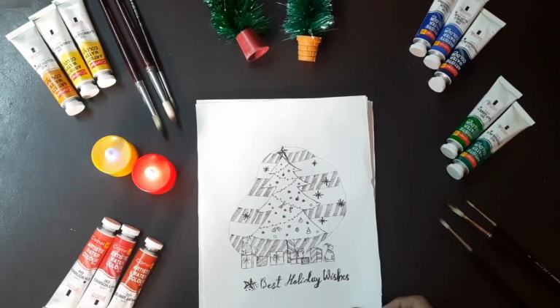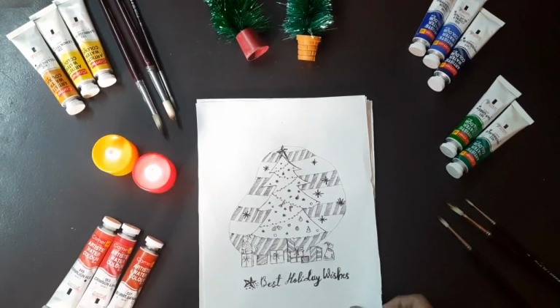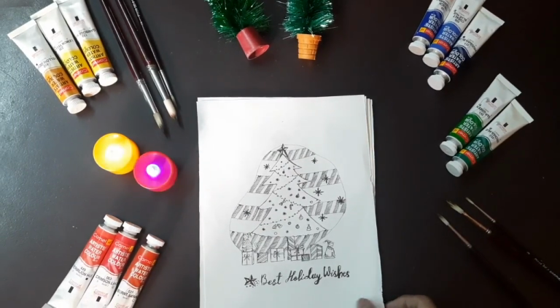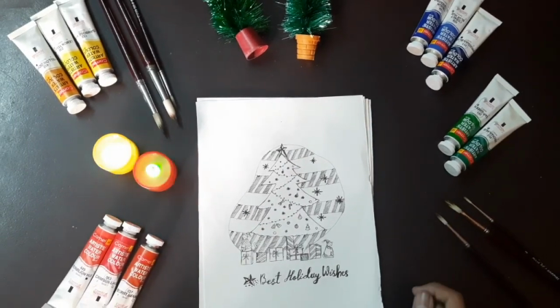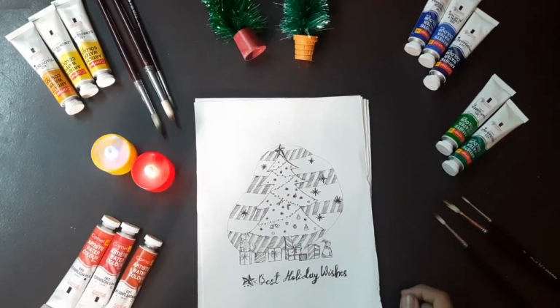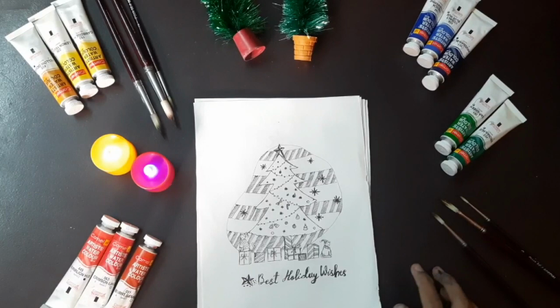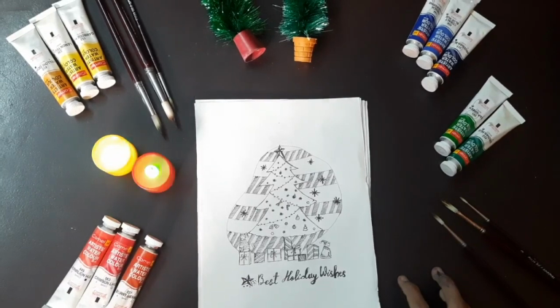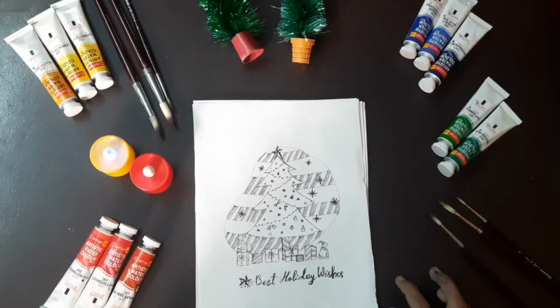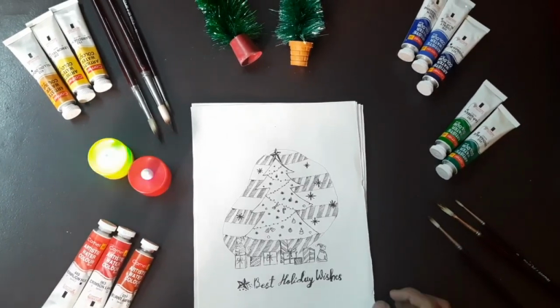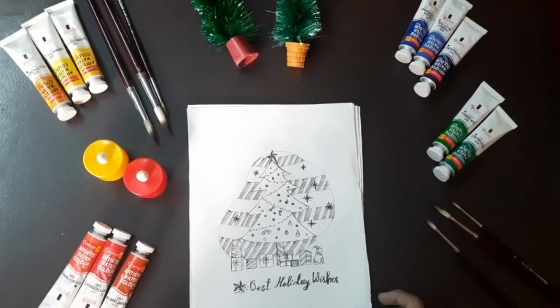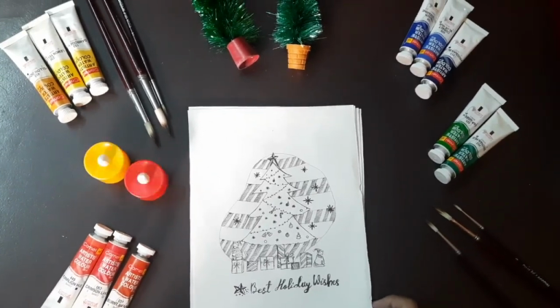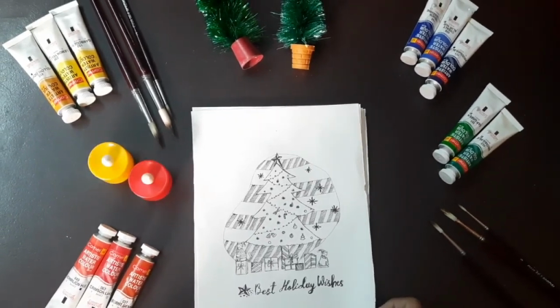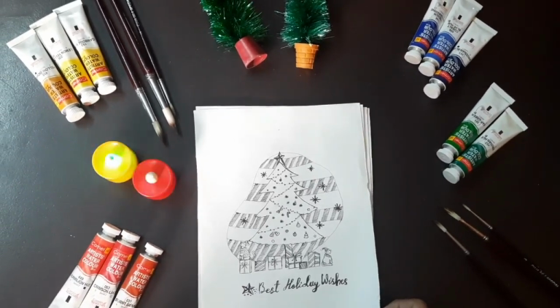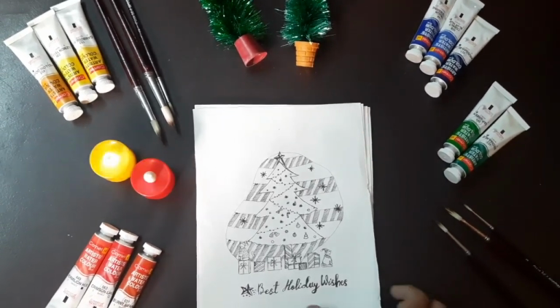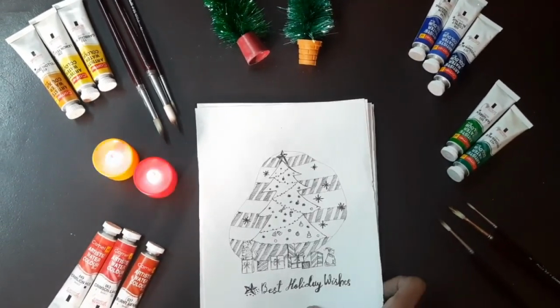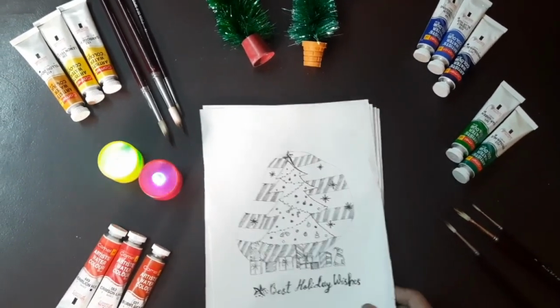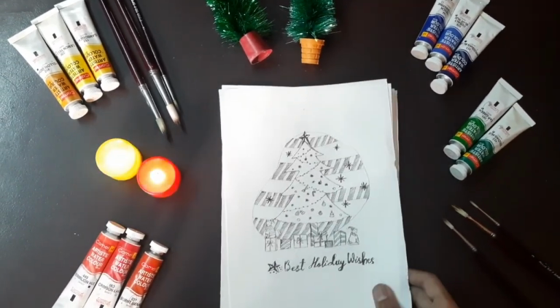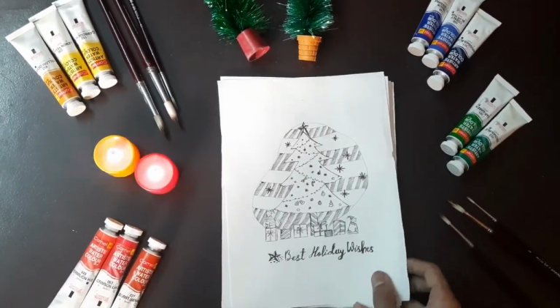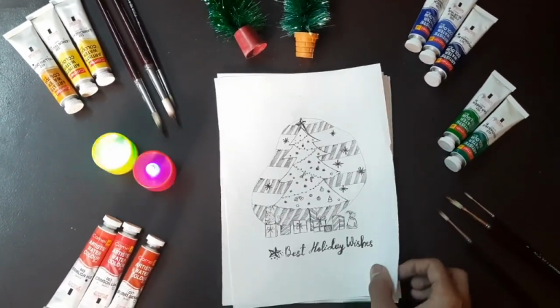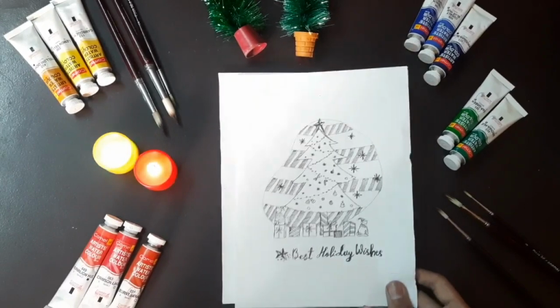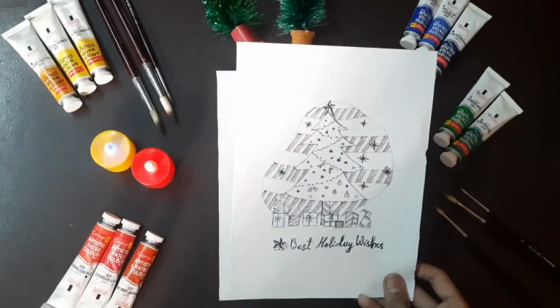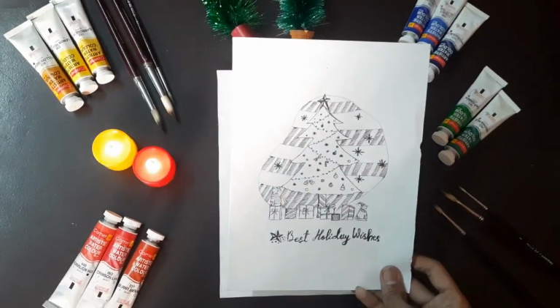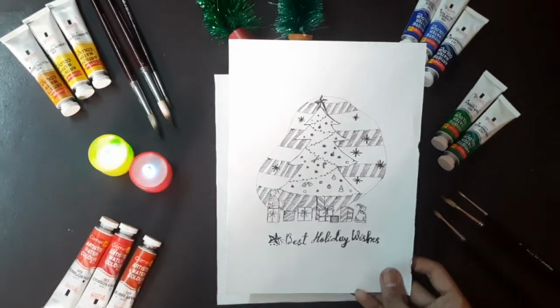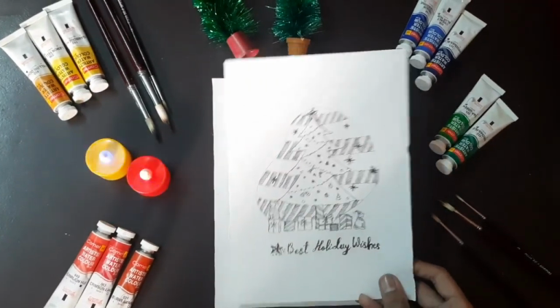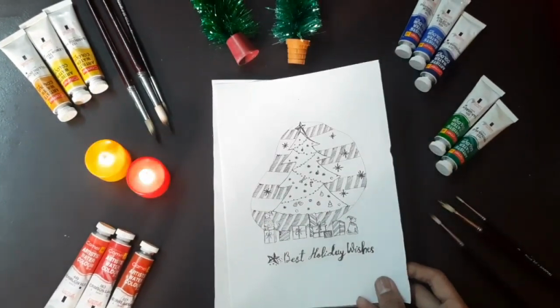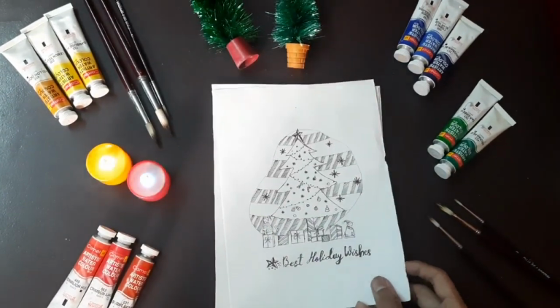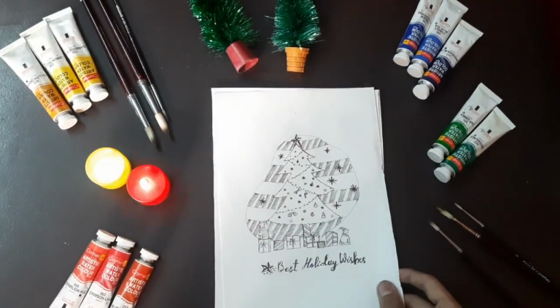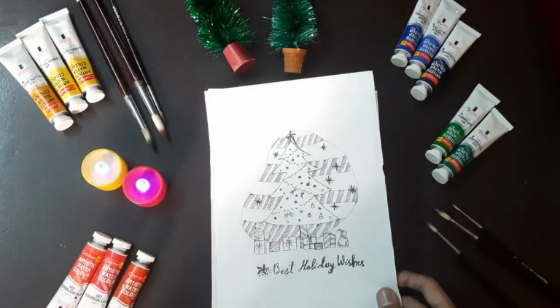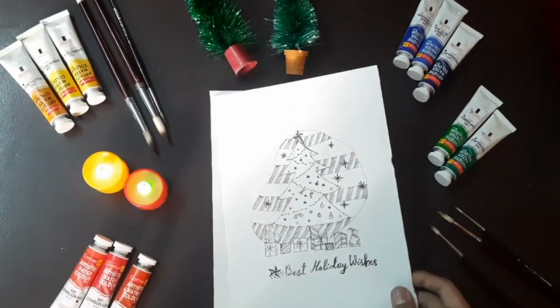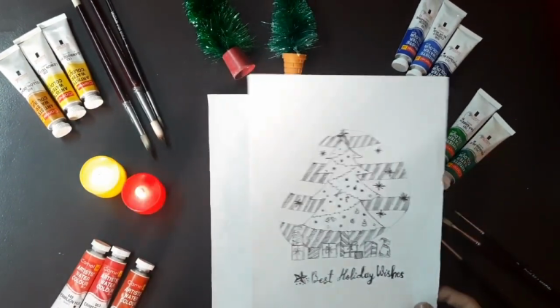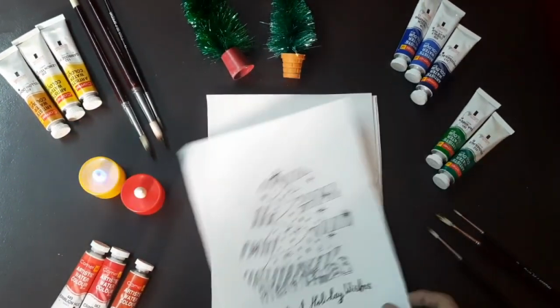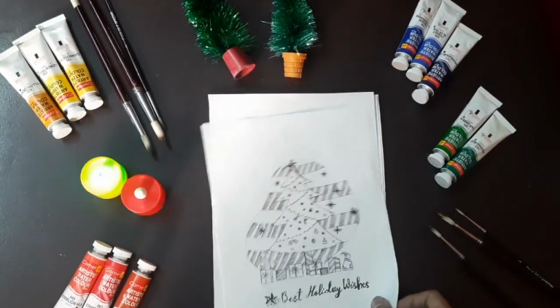Hi friends, in this video I am going to show you some of my Christmas cards which I have drawn during this time. Most of the sketches which I have drawn in this video are in the same method as always.